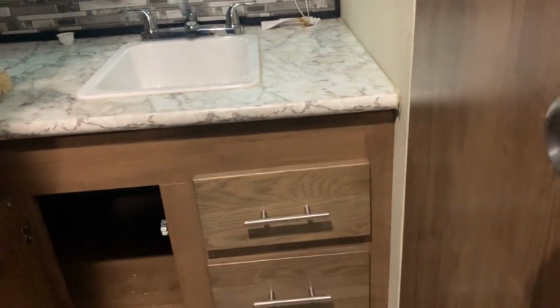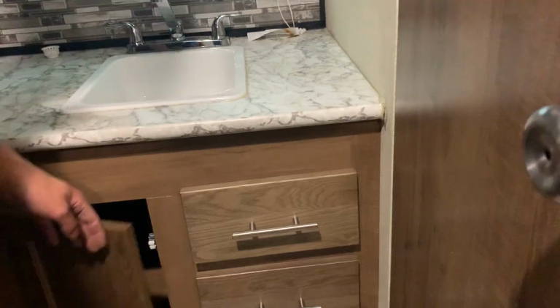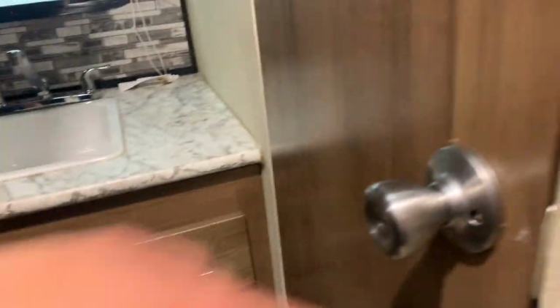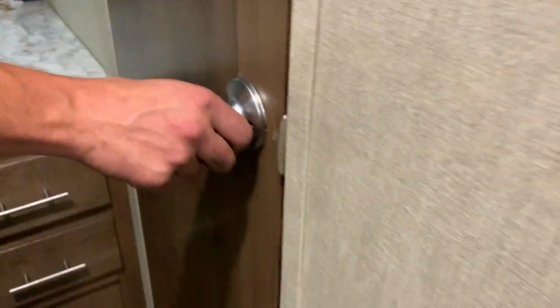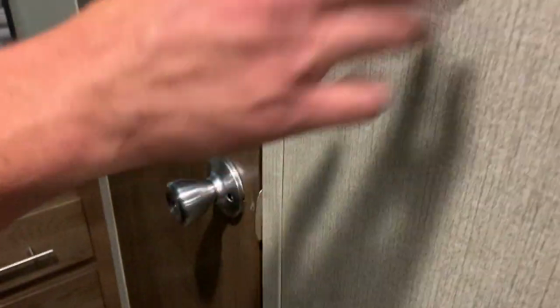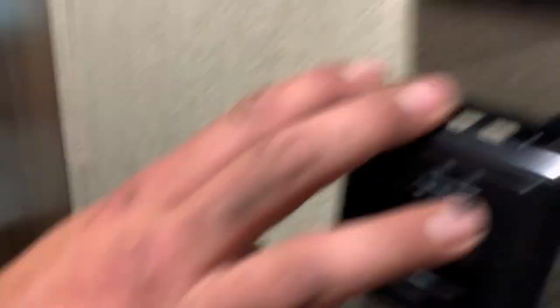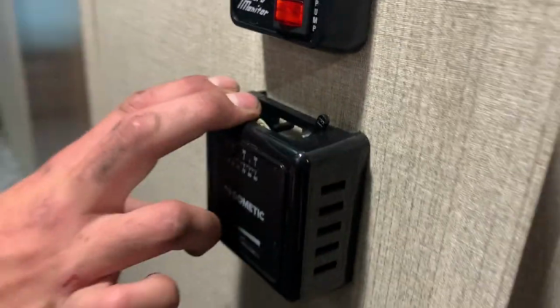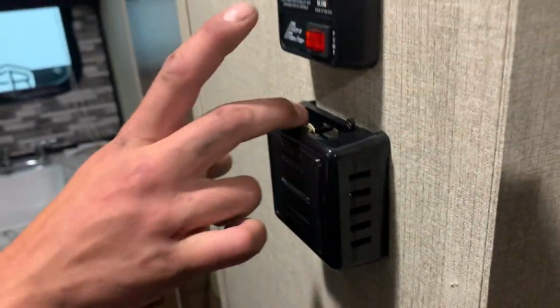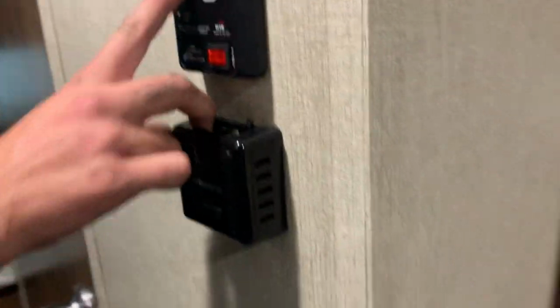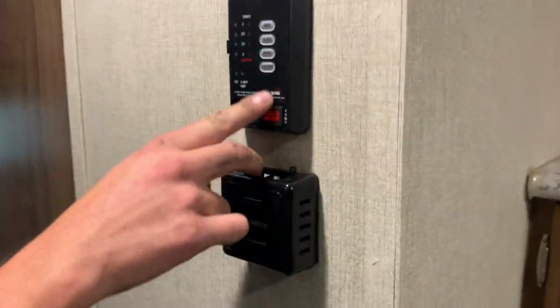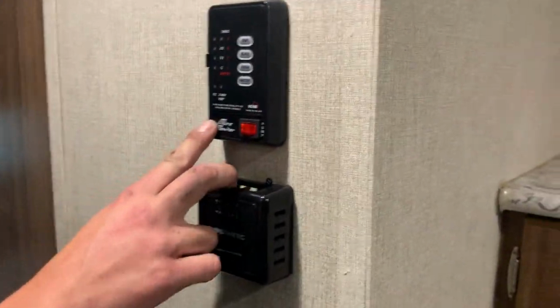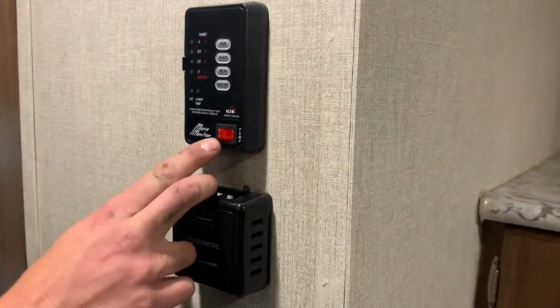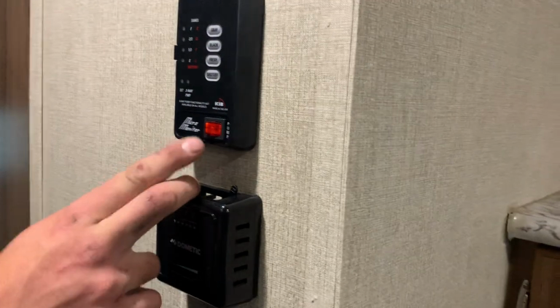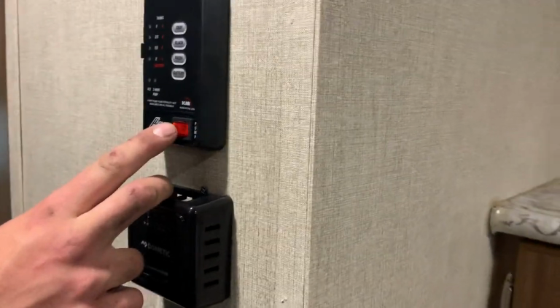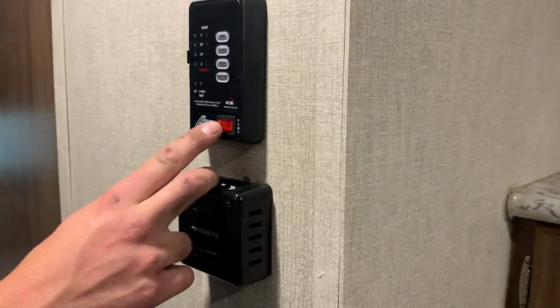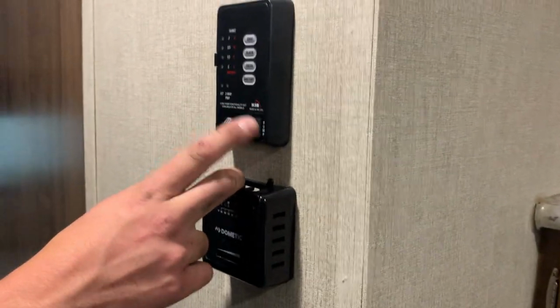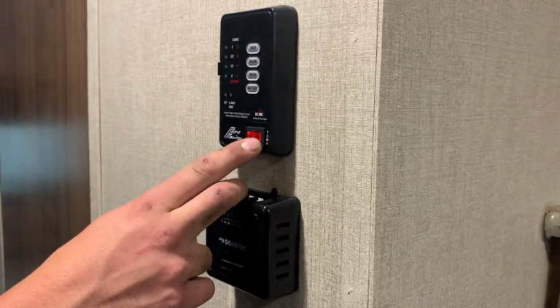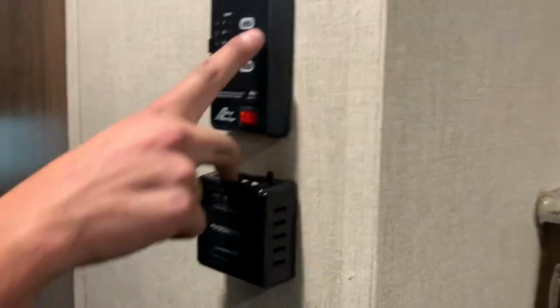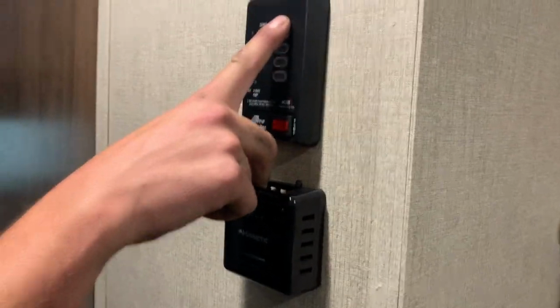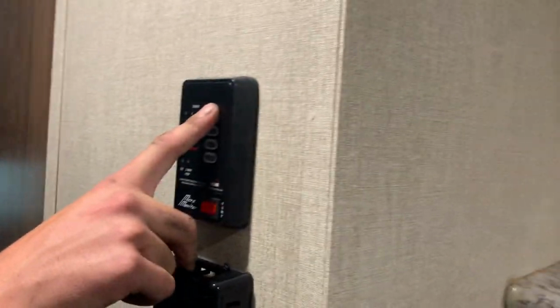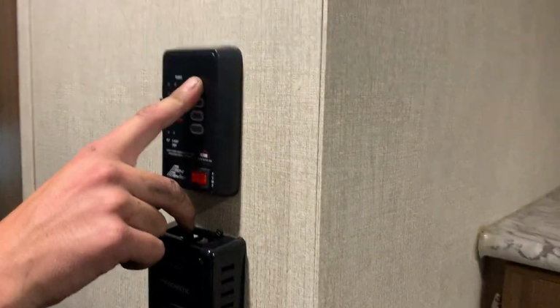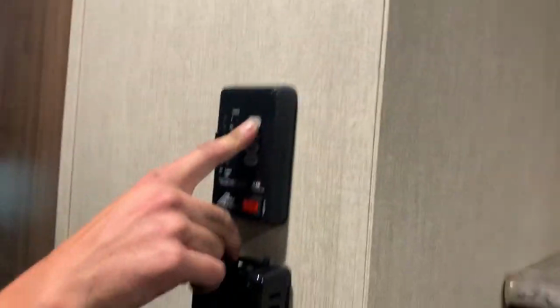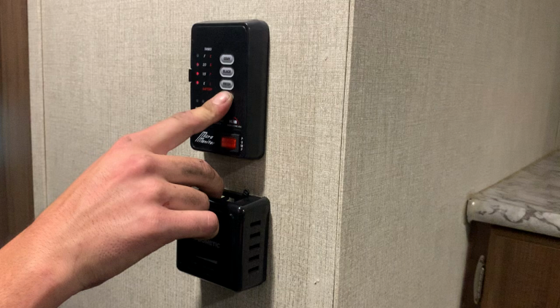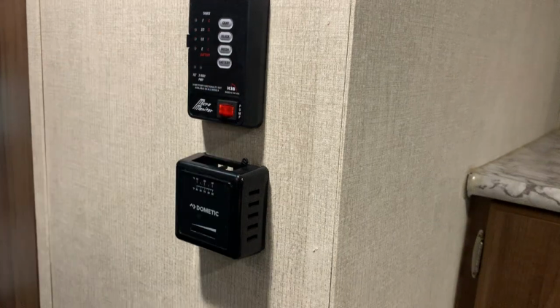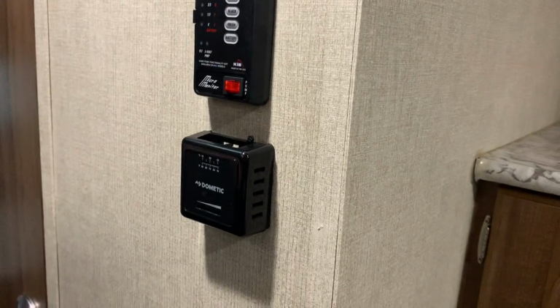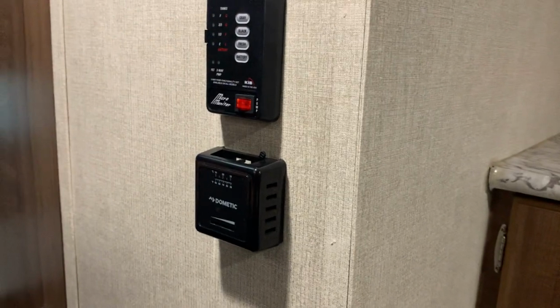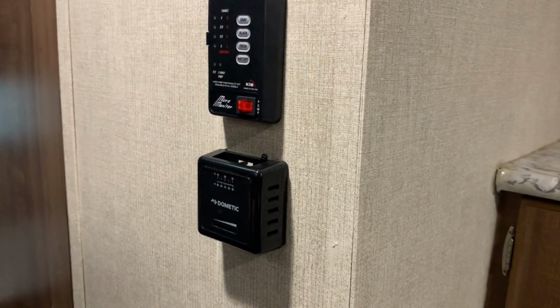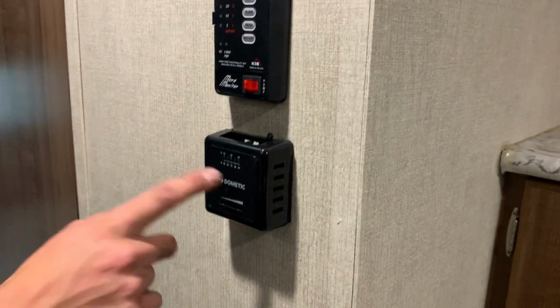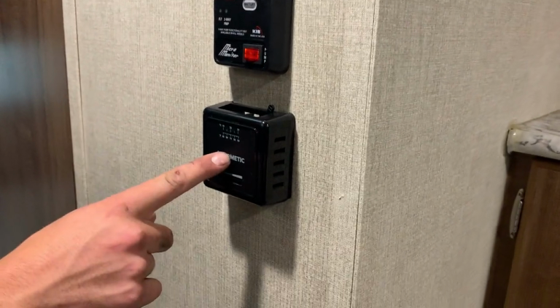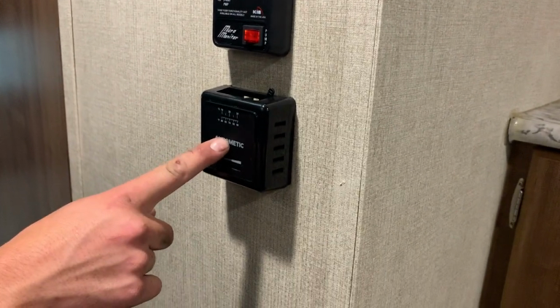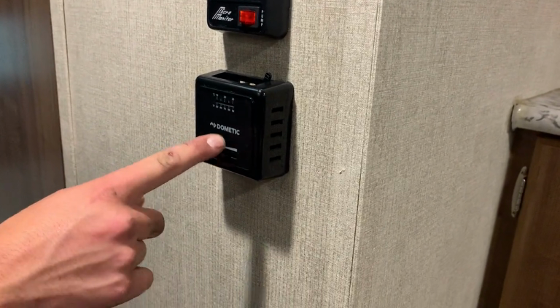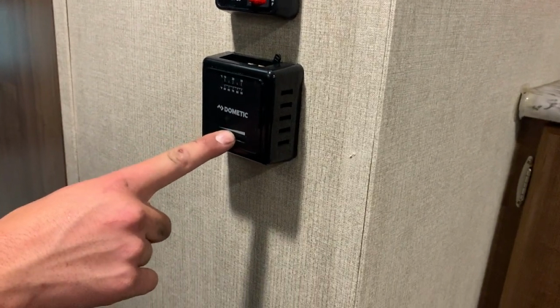You've got some storage space all around. On the wall here you have your monitor panel system as well as your water pump switch. Turn that pump on and it draws from your fresh tank. The monitor panel system tells you all the tank and battery levels.